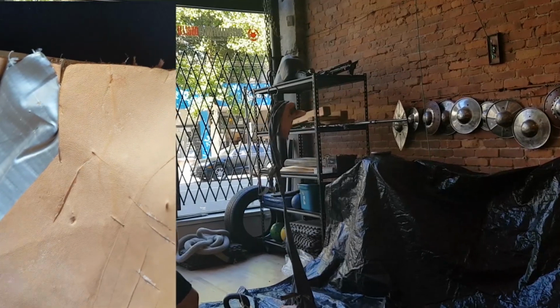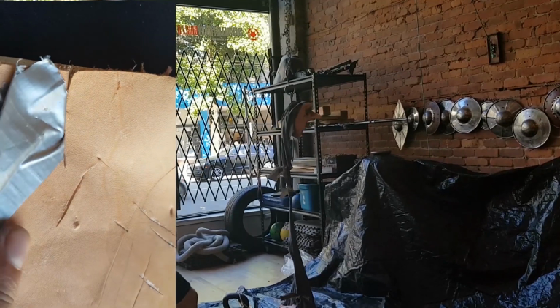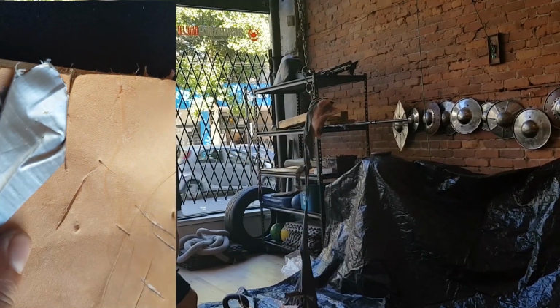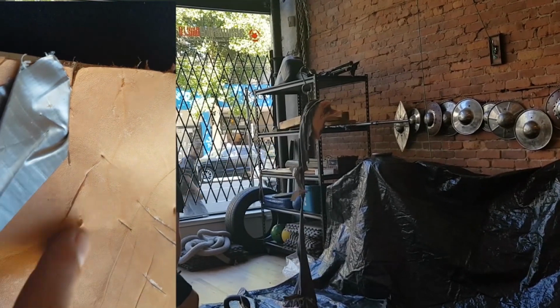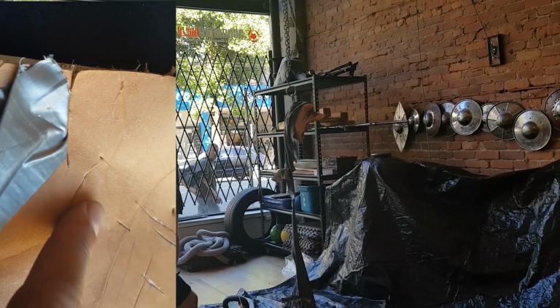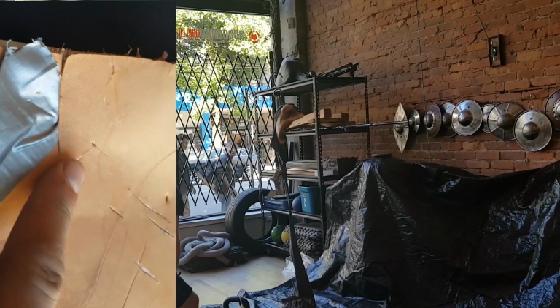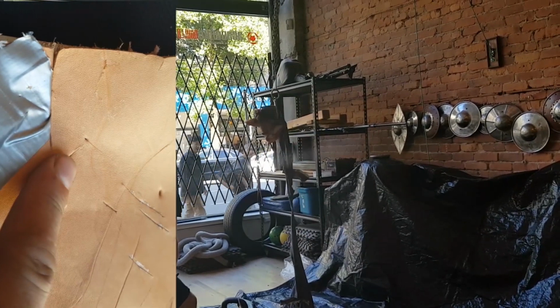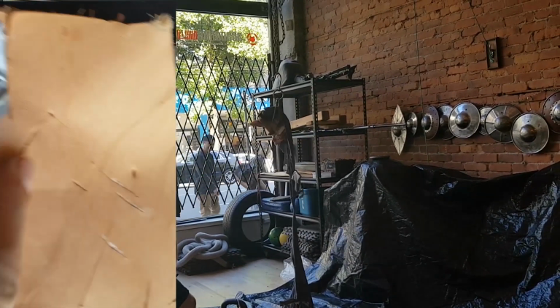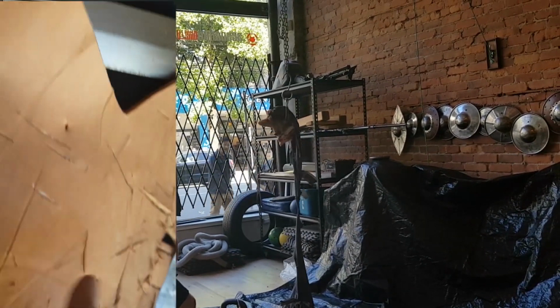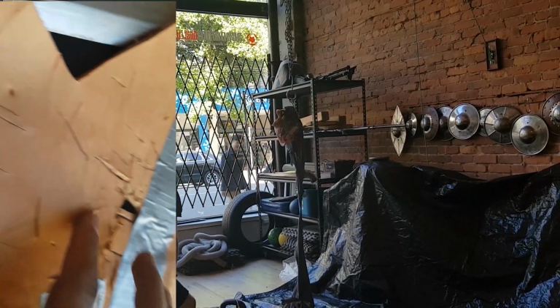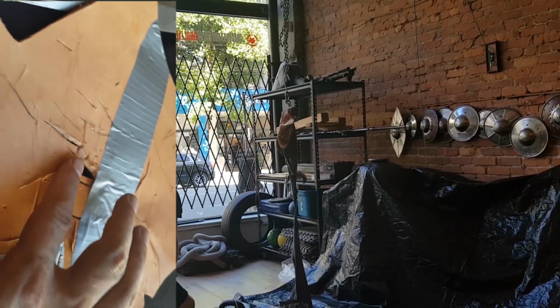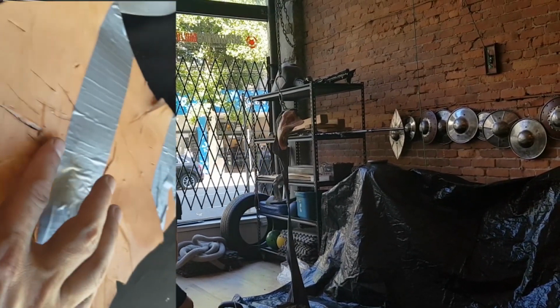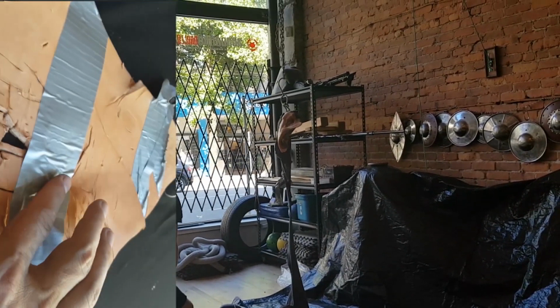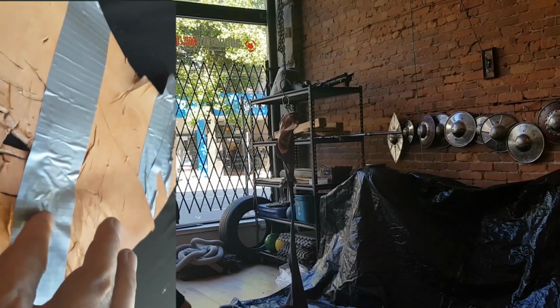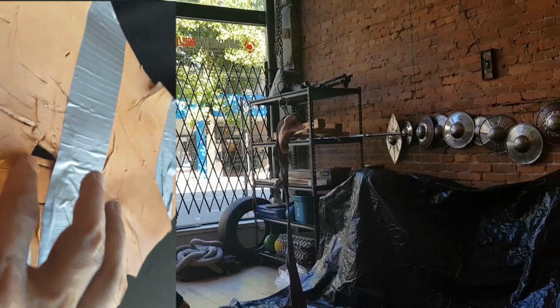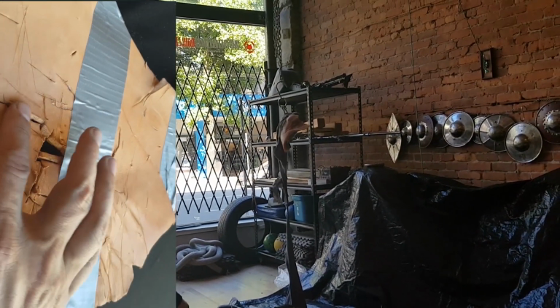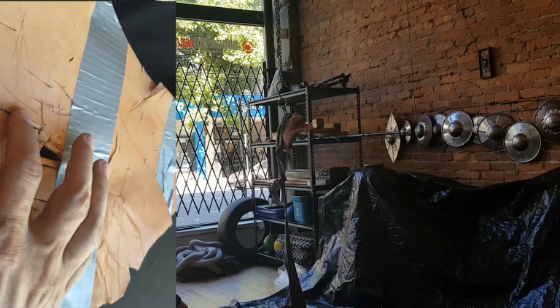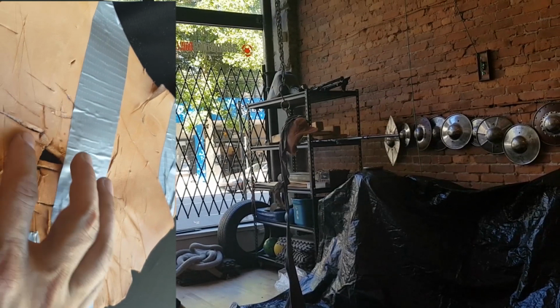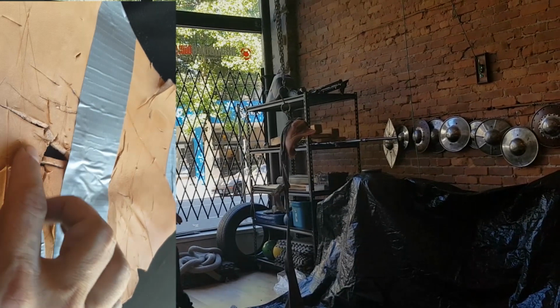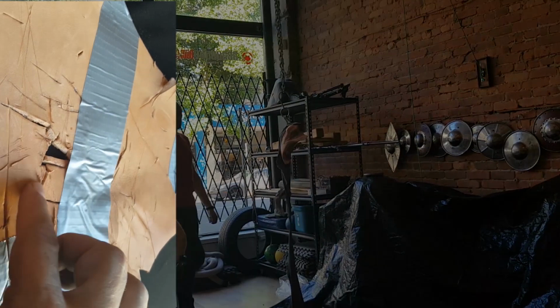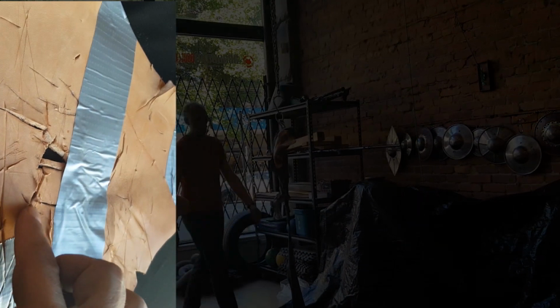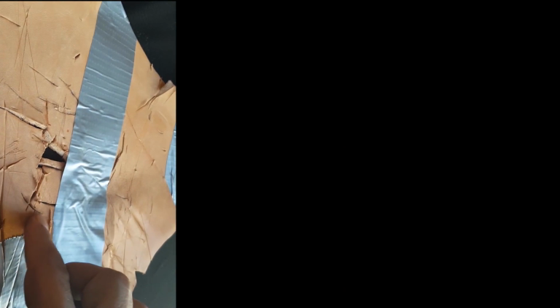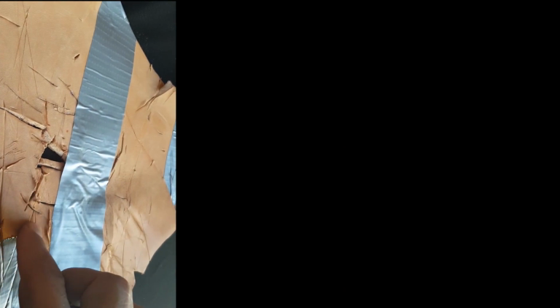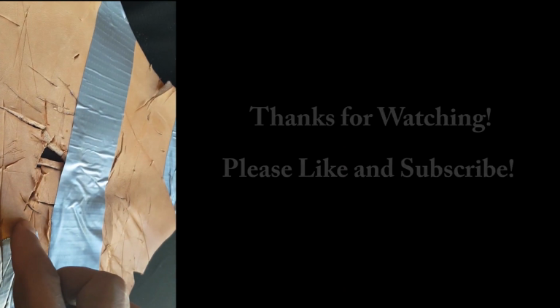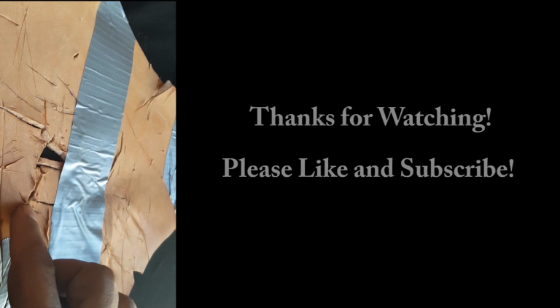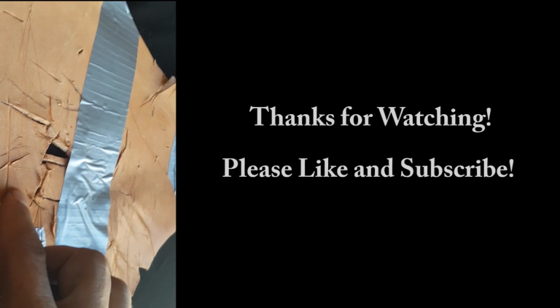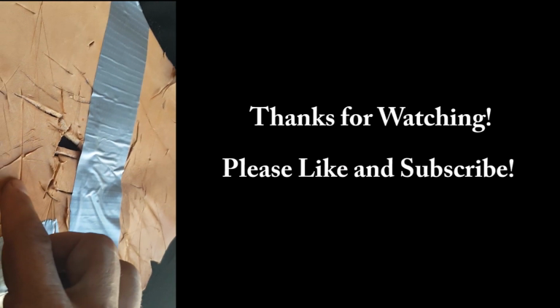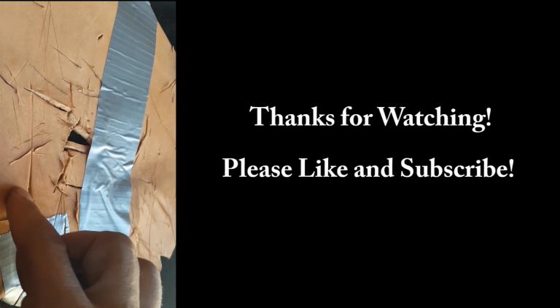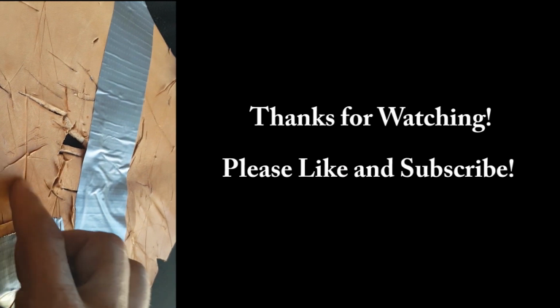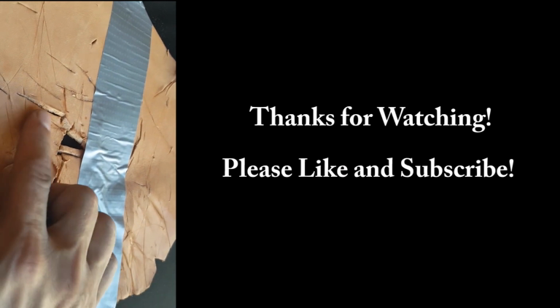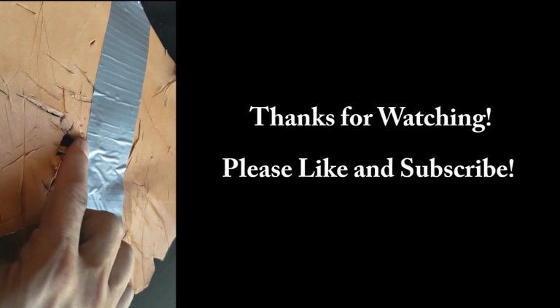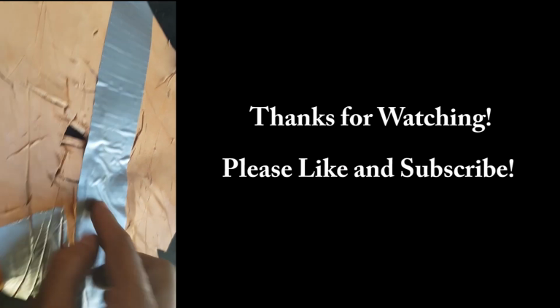That's a thrust right there. All of this damage in the middle — that's all from thrusts of all sorts of different weapons.